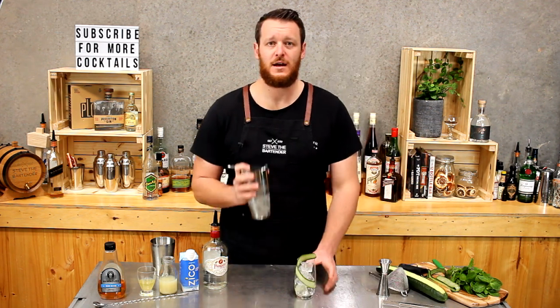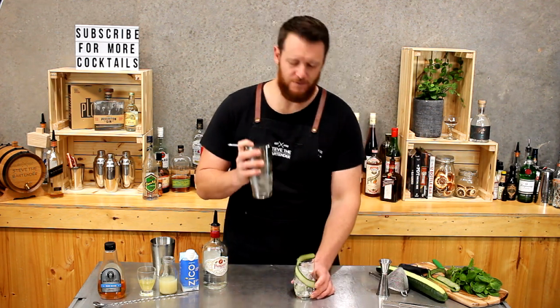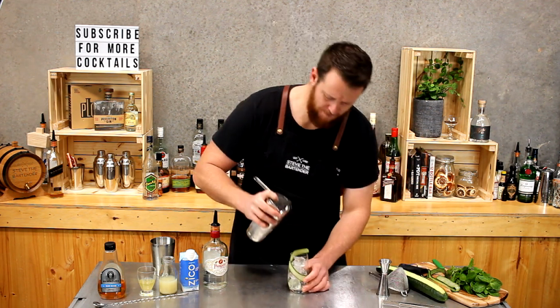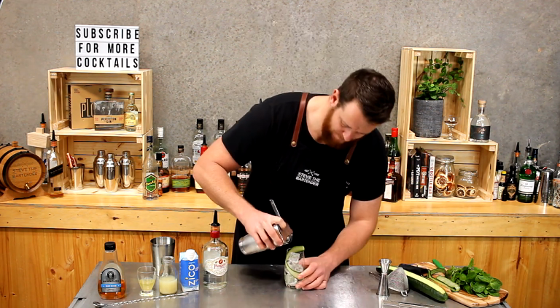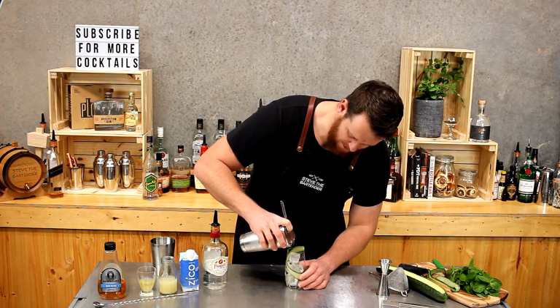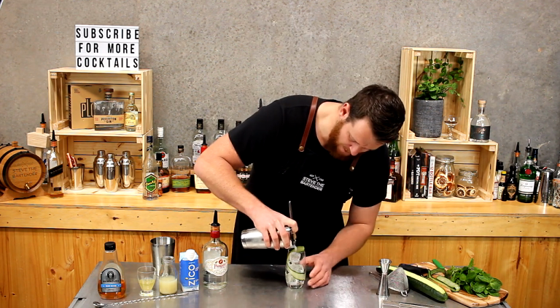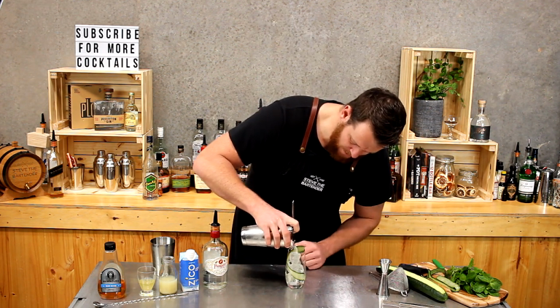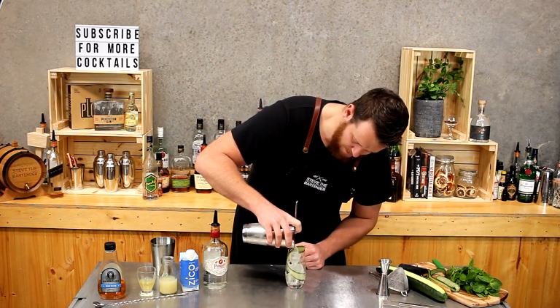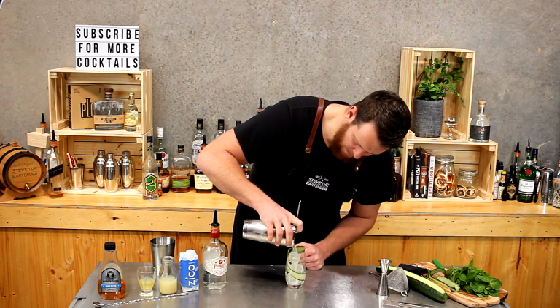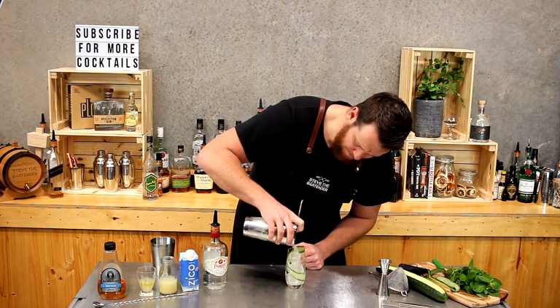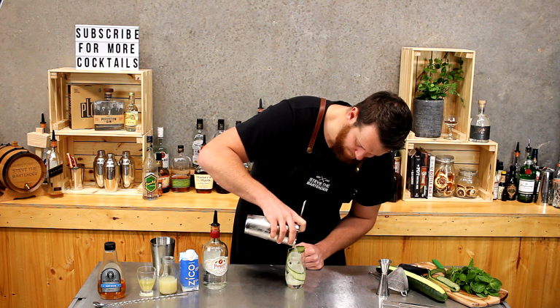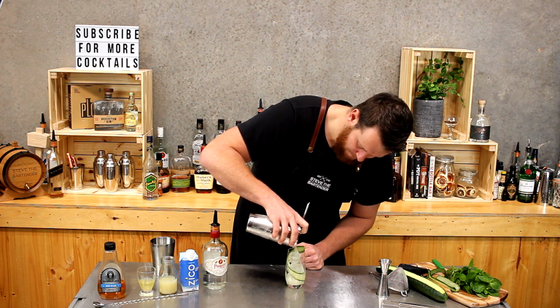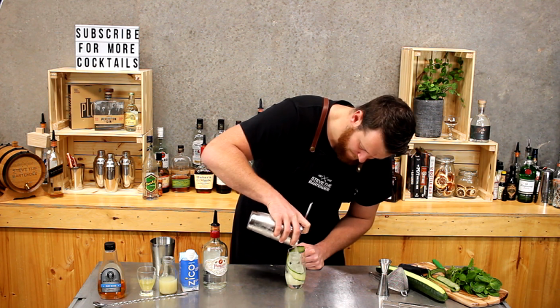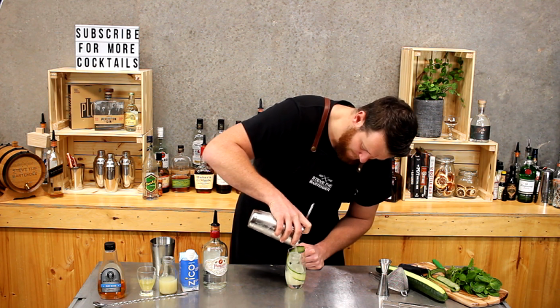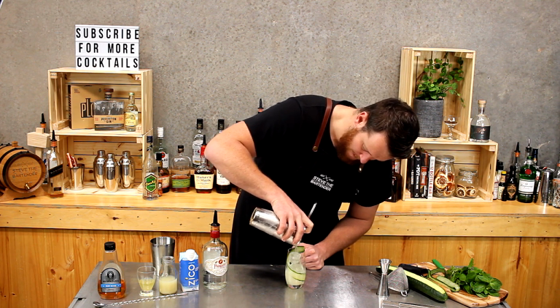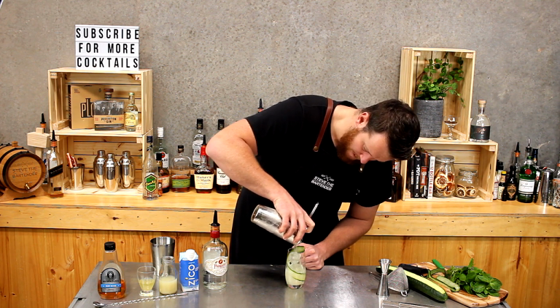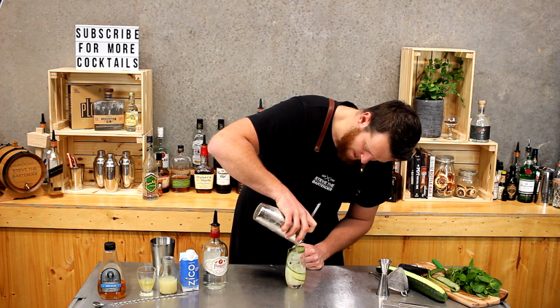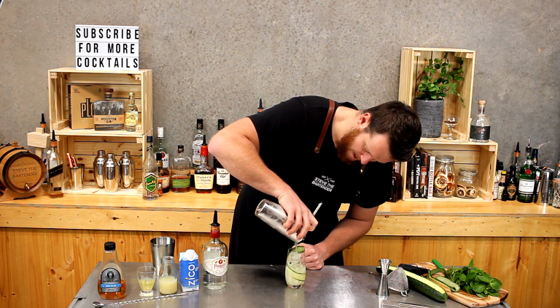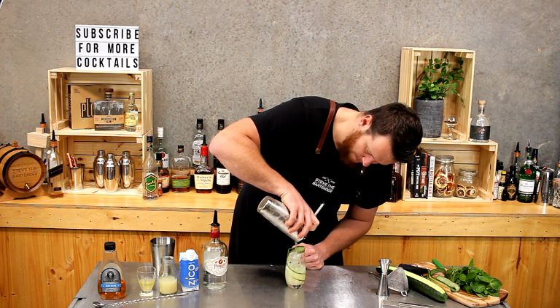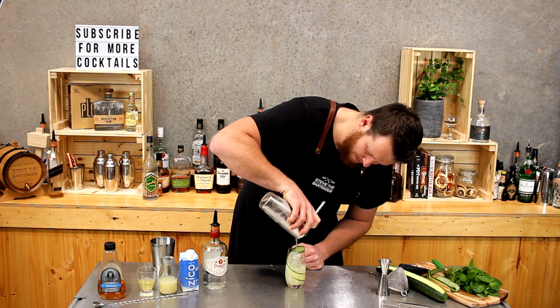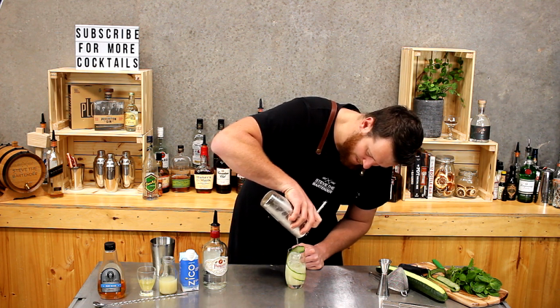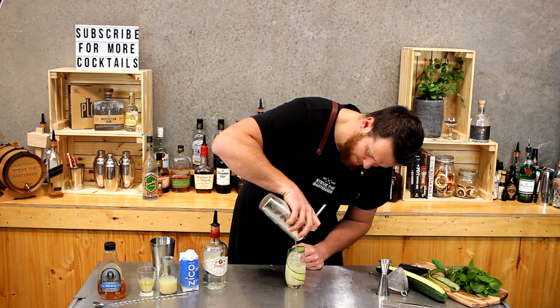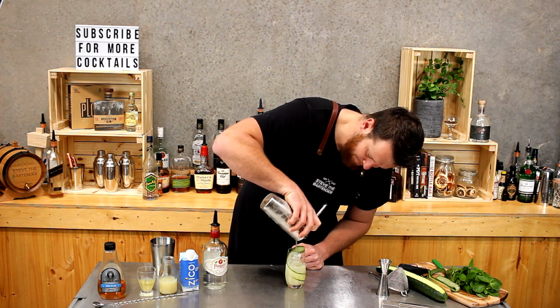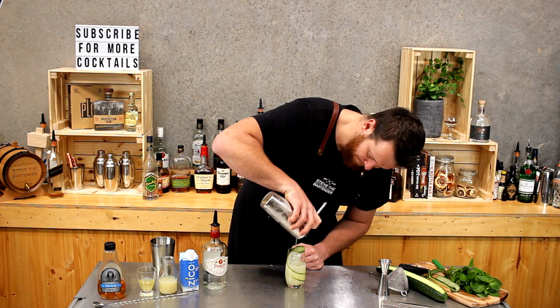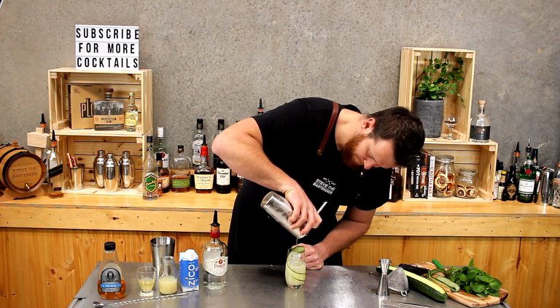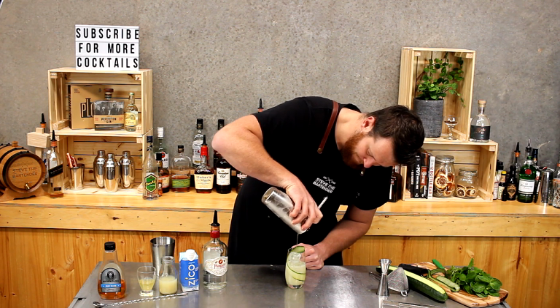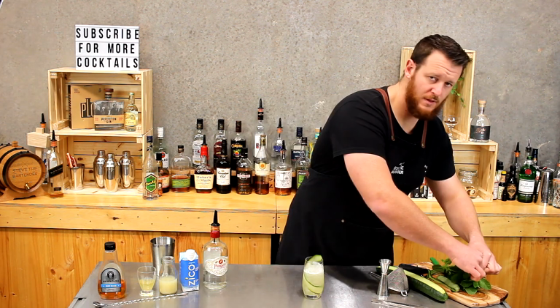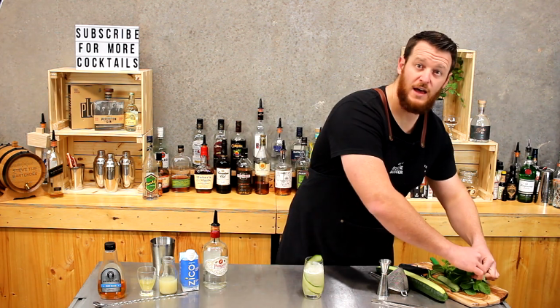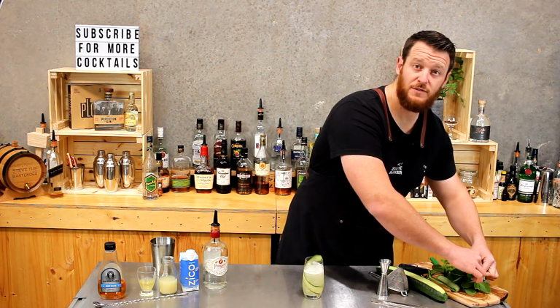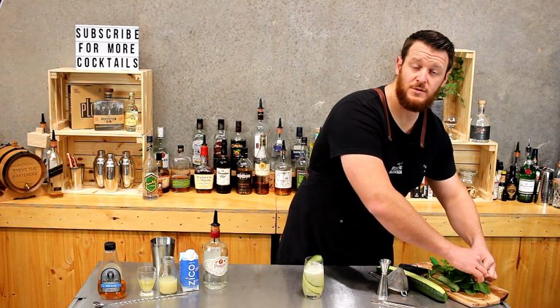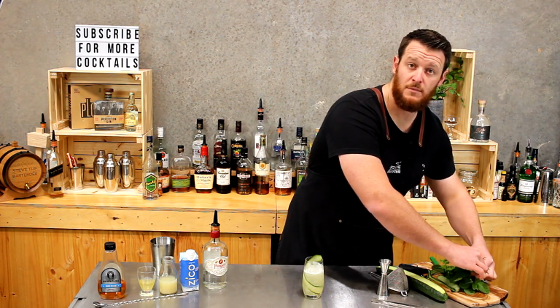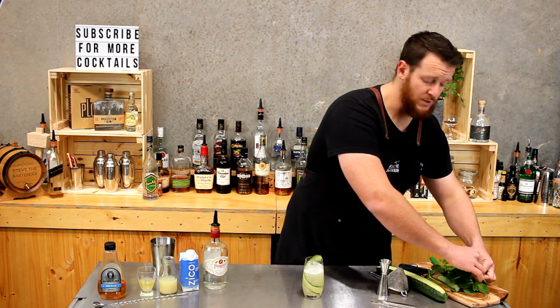Now strain over the top — single strain, or you can double strain if you like. And to finish off the garnish, I'm just going to add a mint sprig.